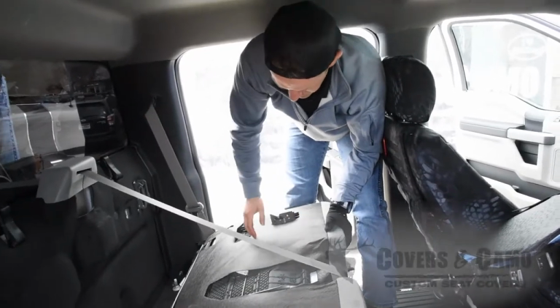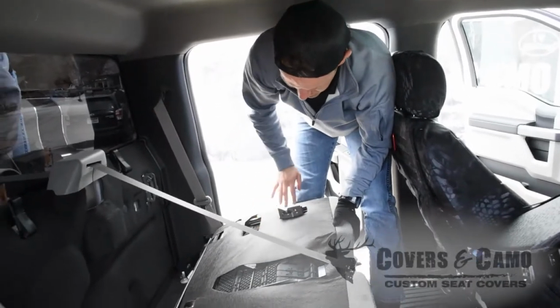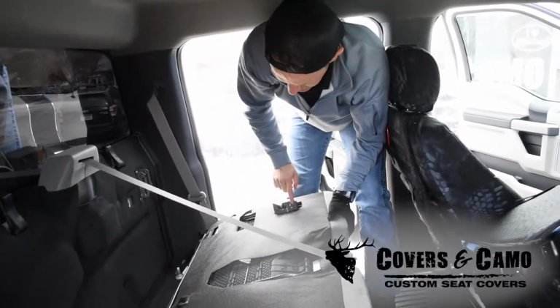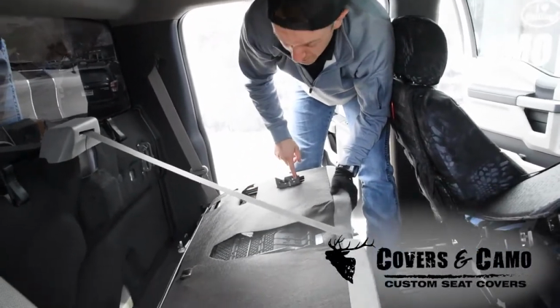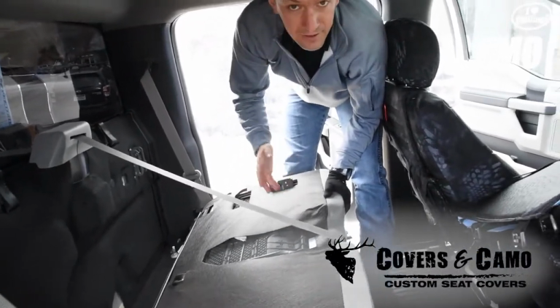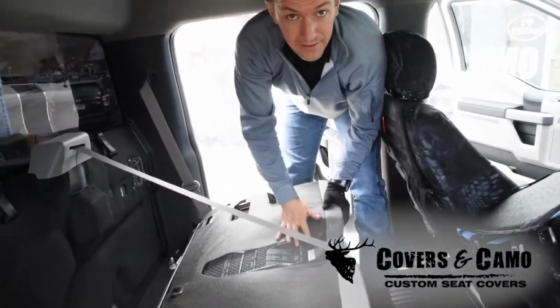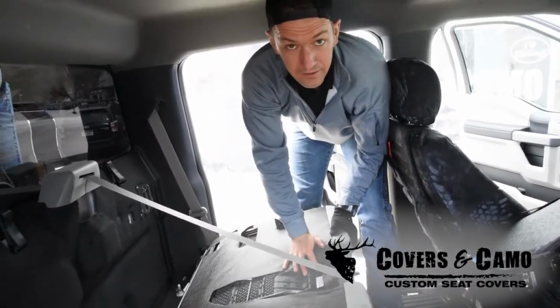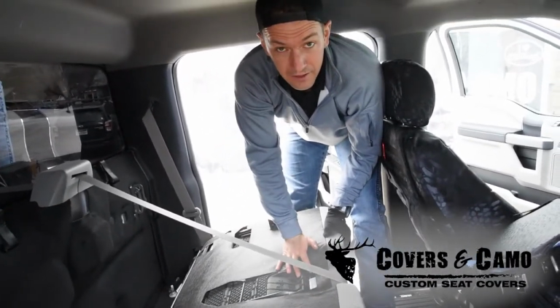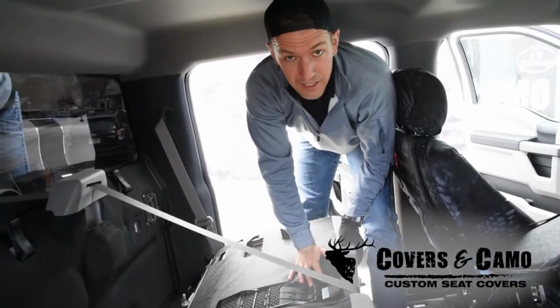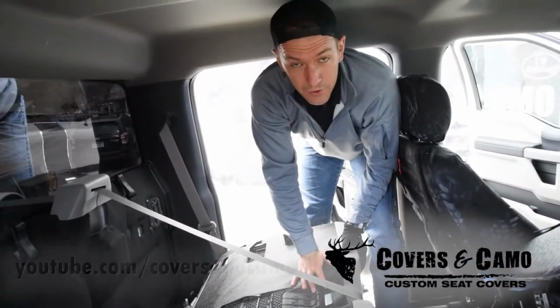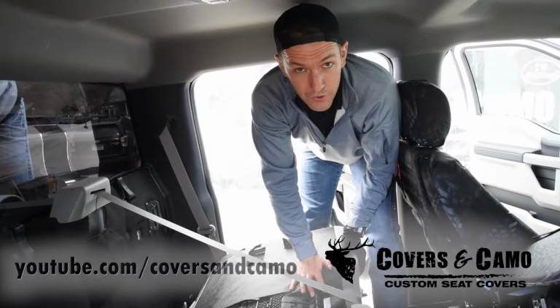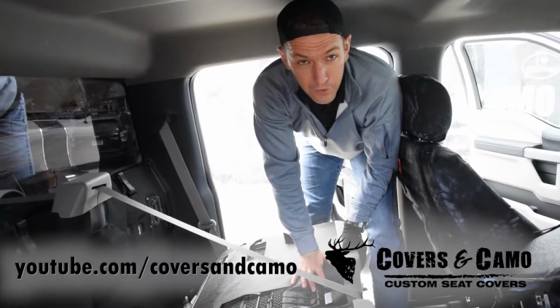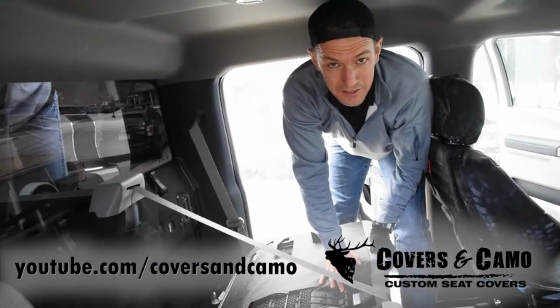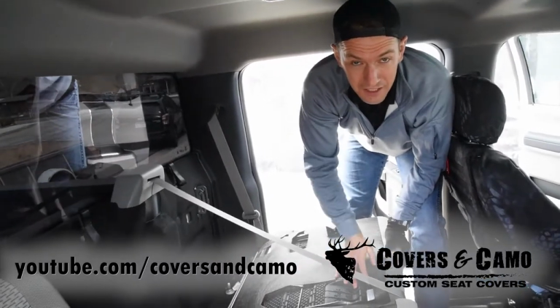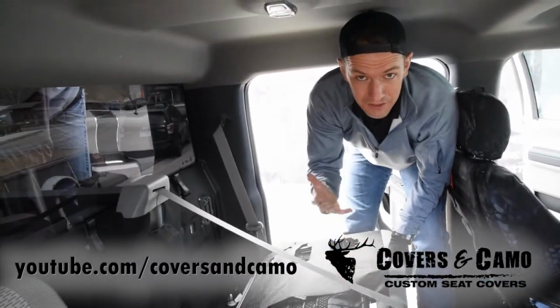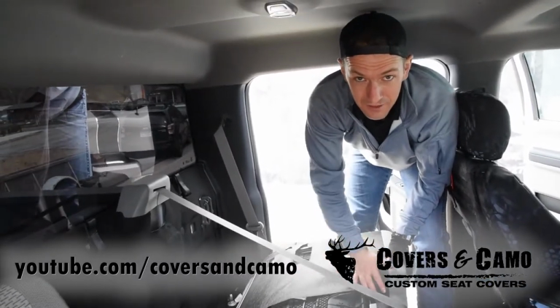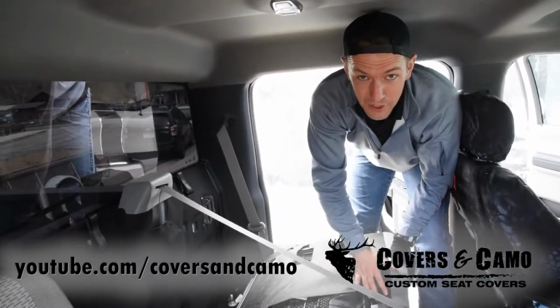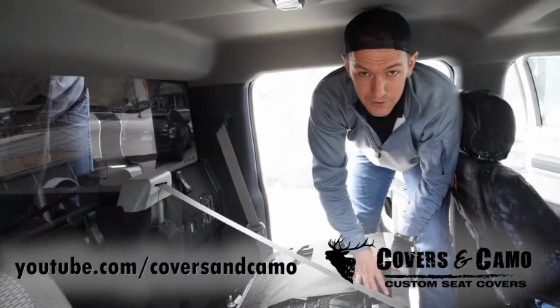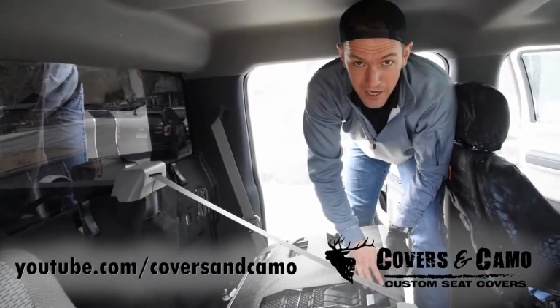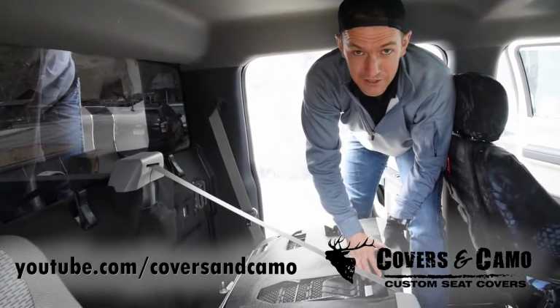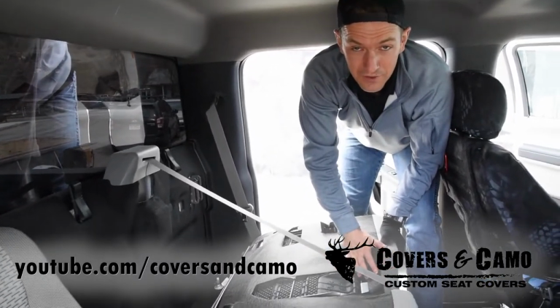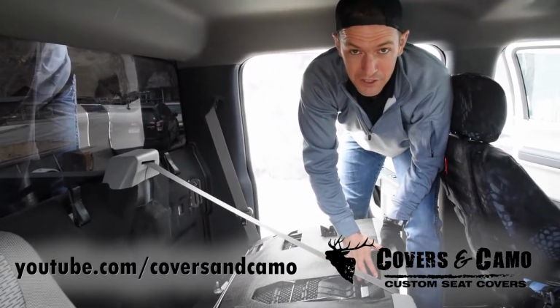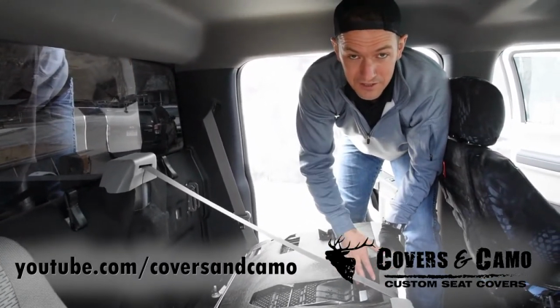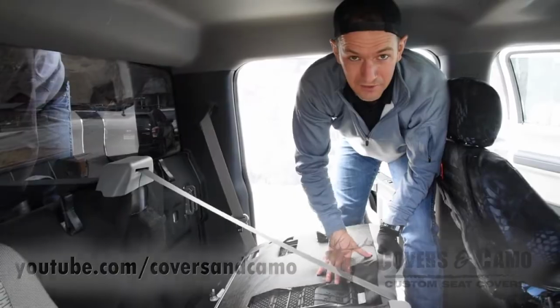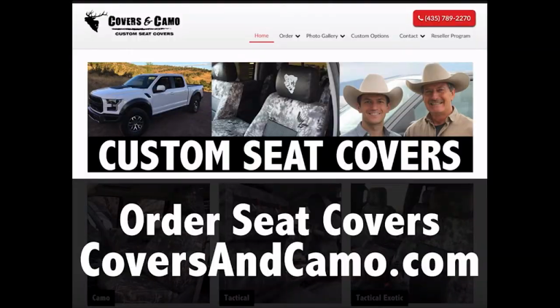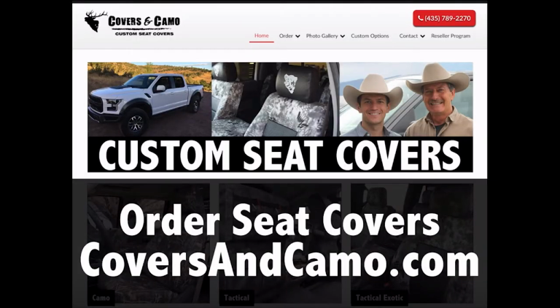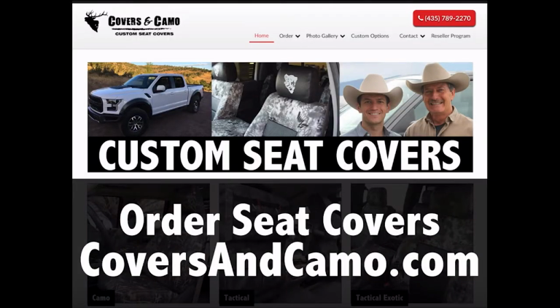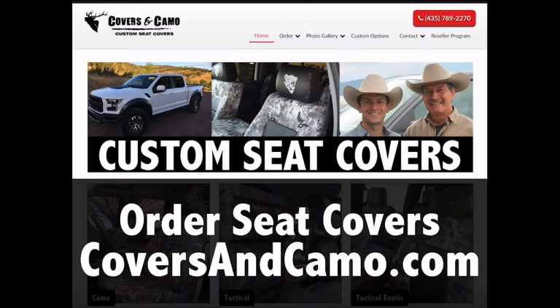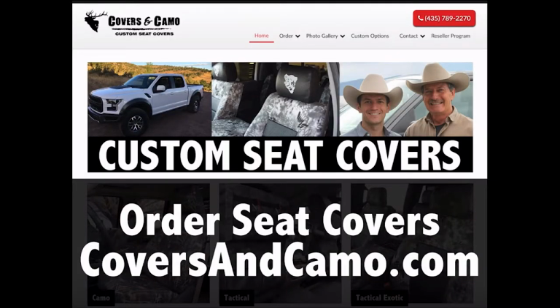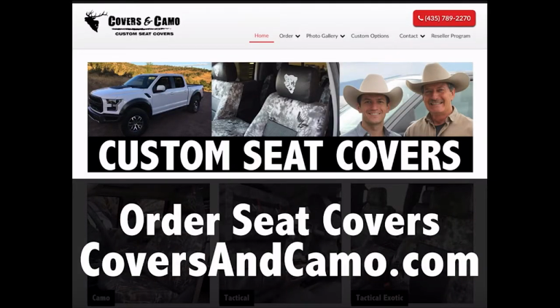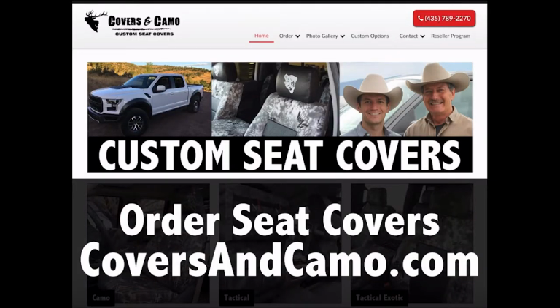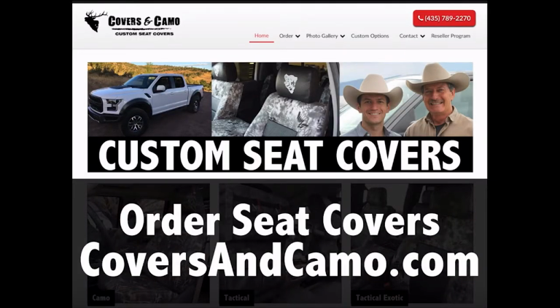Okay, so that's how you do that. Neil here at Covers and Camo, your source for custom seat covers. Subscribe to the YouTube channel and let us know if you have any questions on seat covers. We'll see you next week.